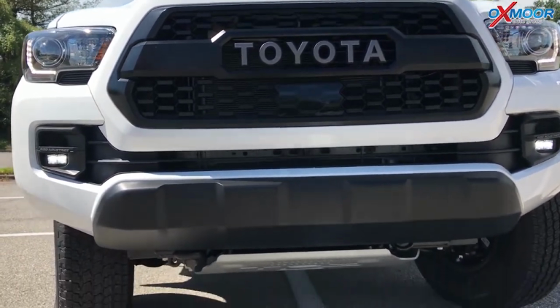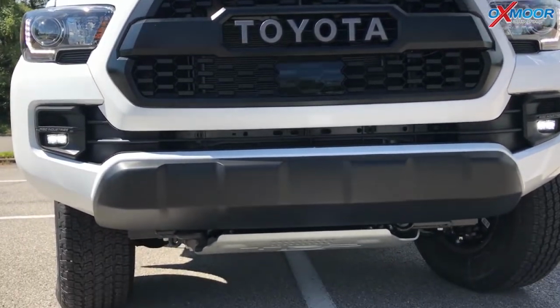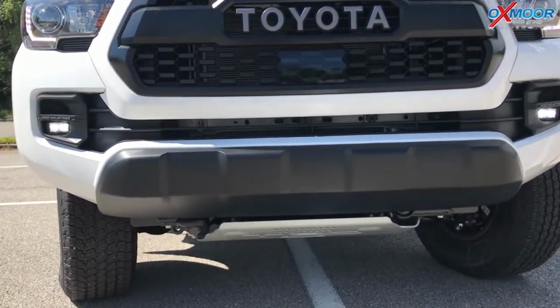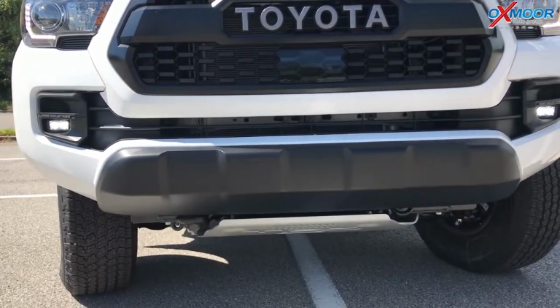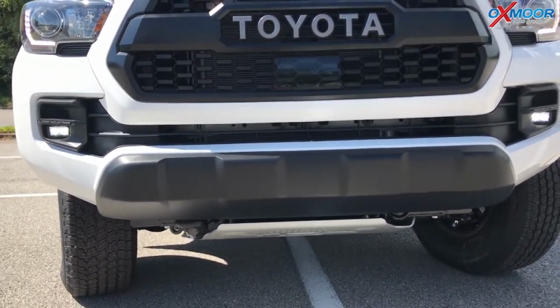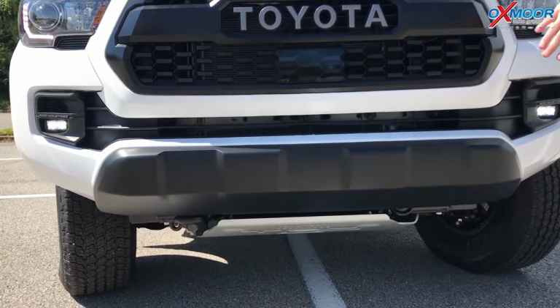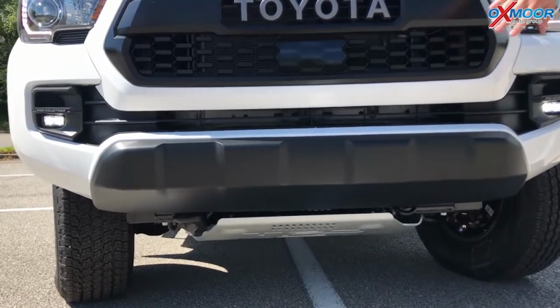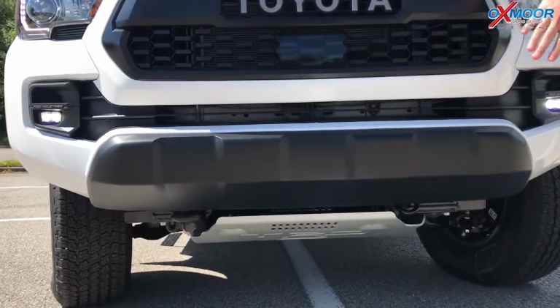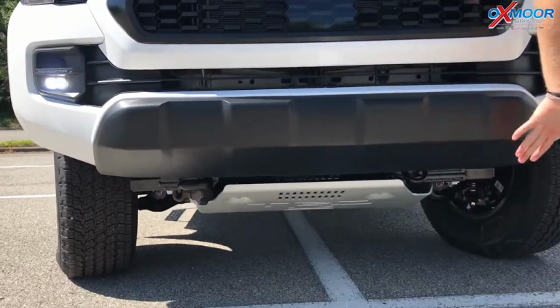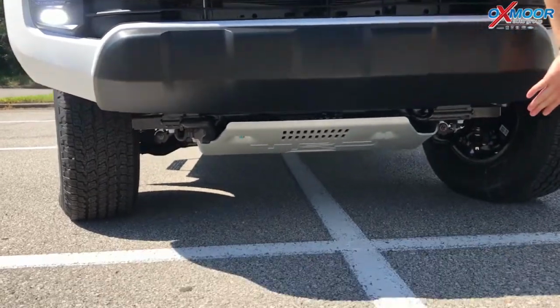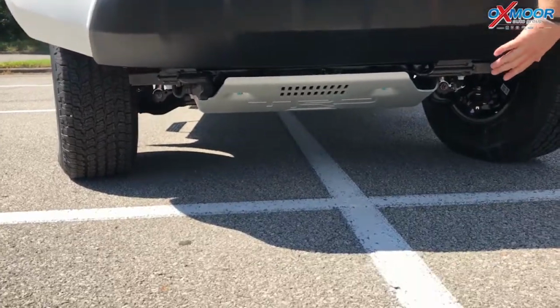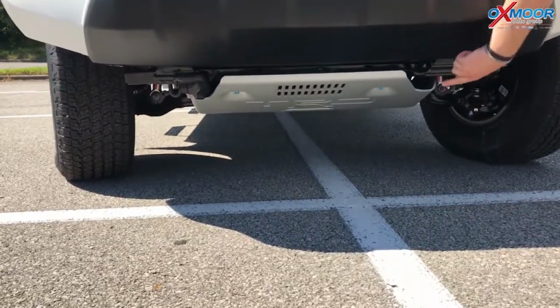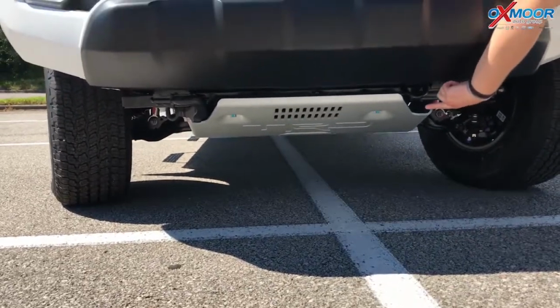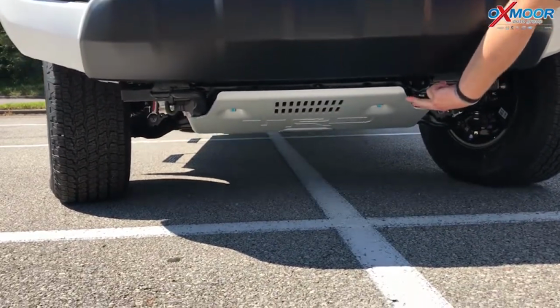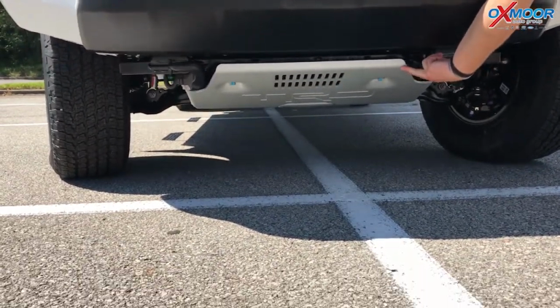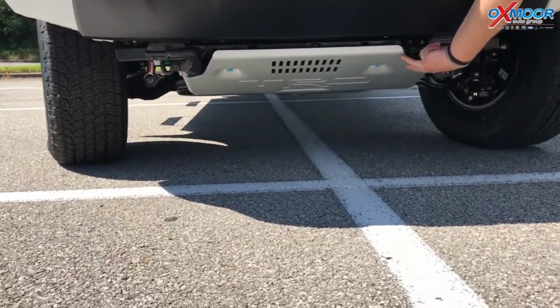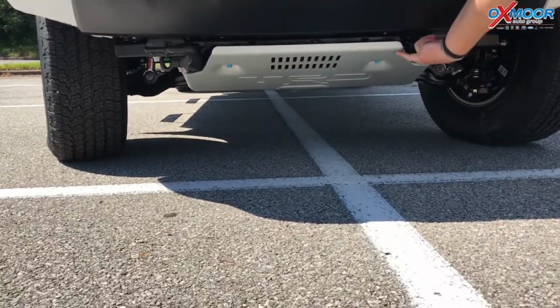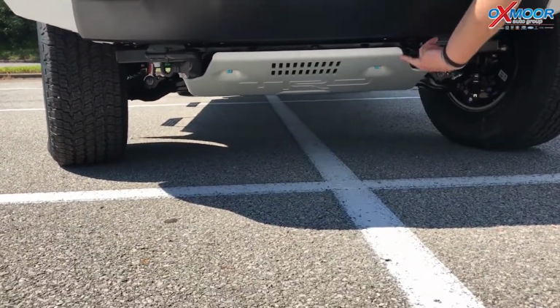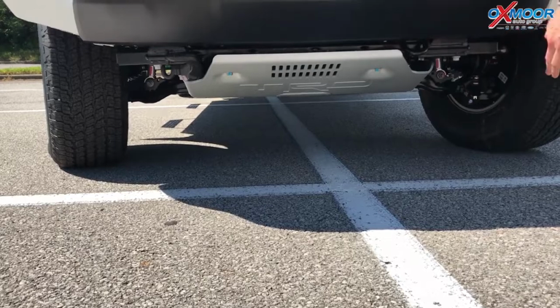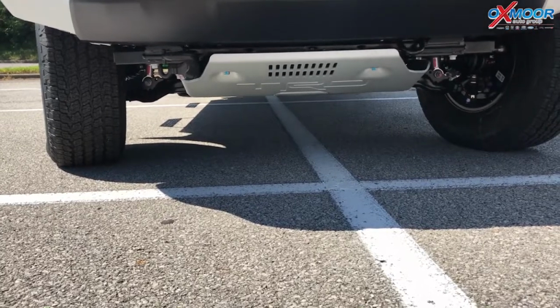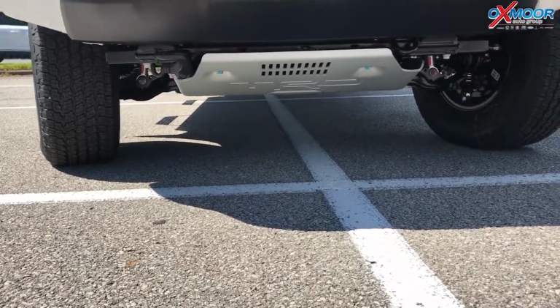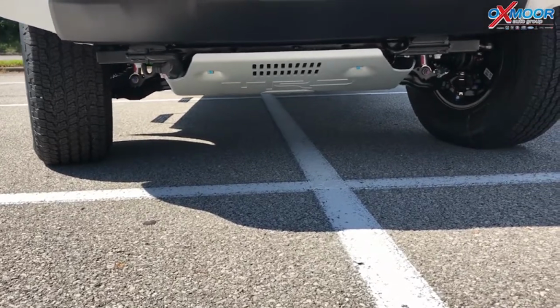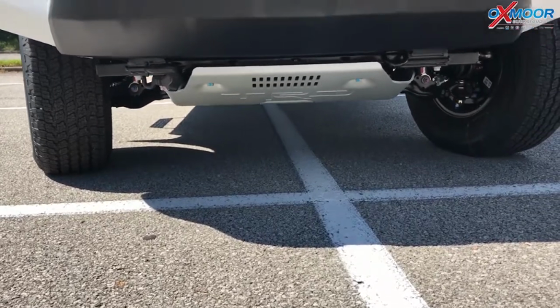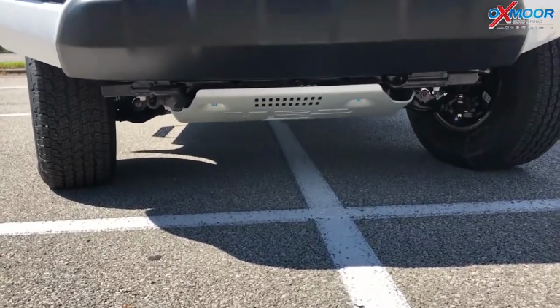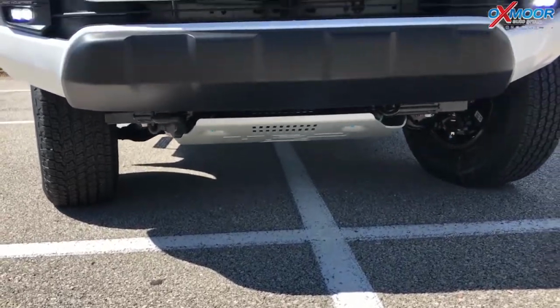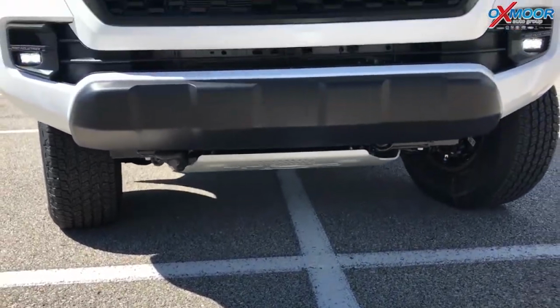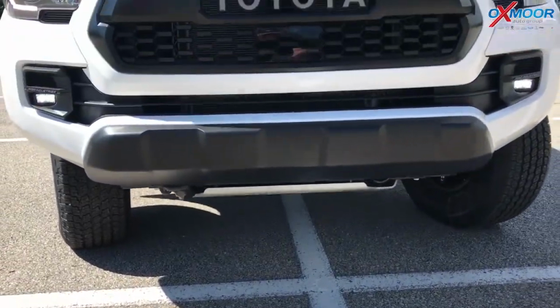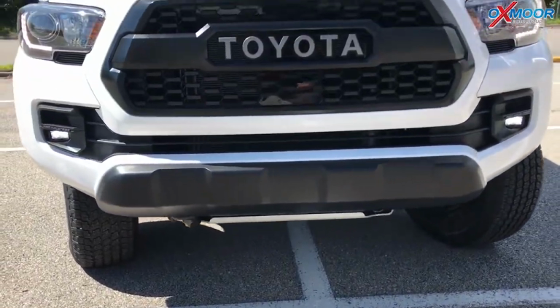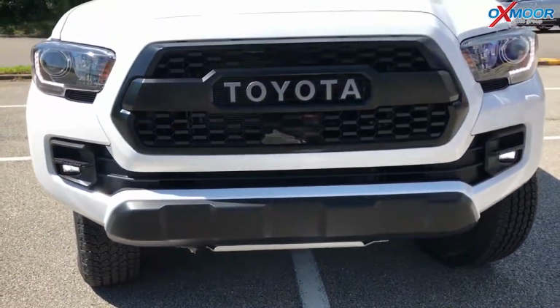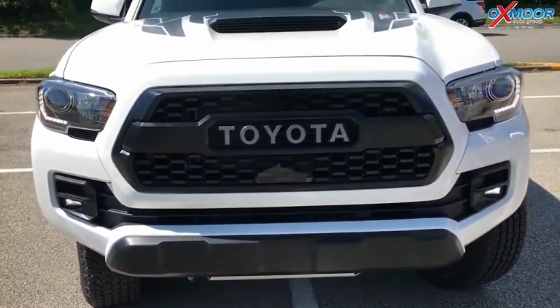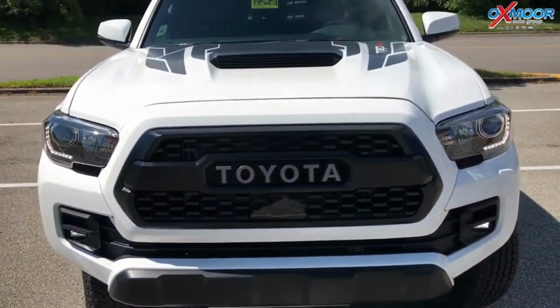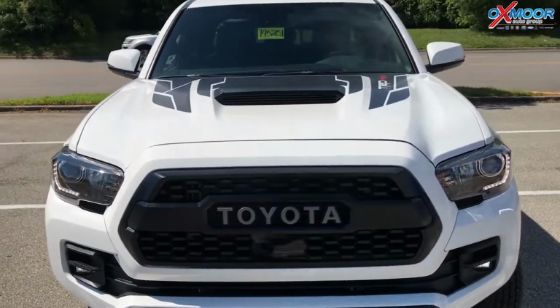This thing is off-road capable, extremely, right out of the factory. If you can see under here, this is a quarter-inch skid plate — very, very durable. It's going to protect that engine when you take this off-road.